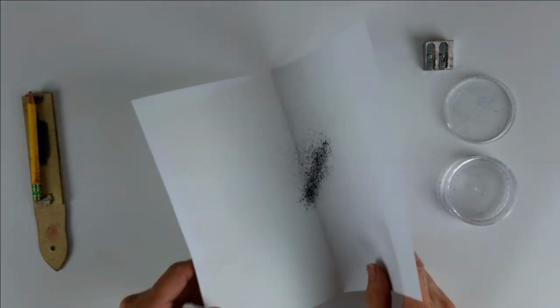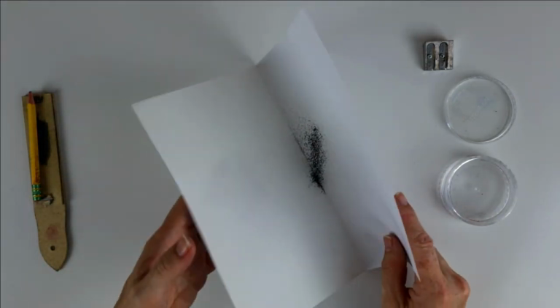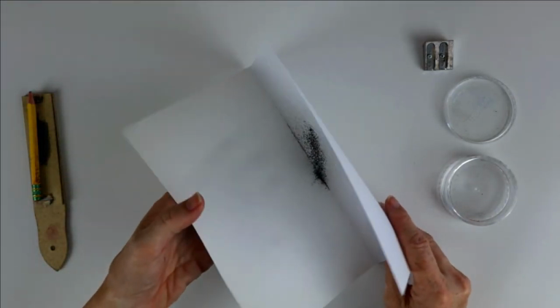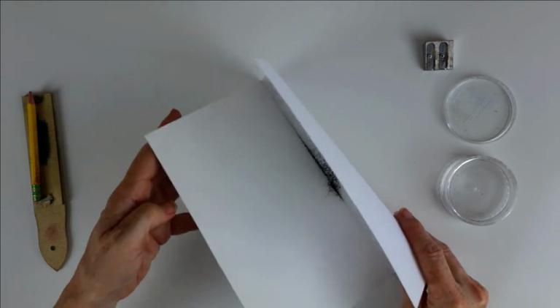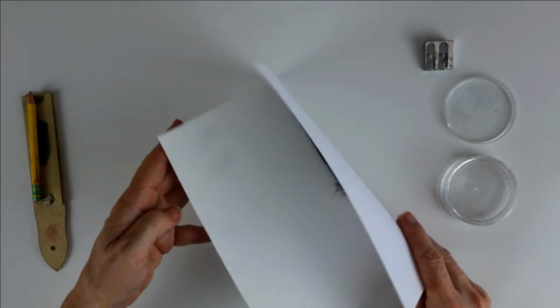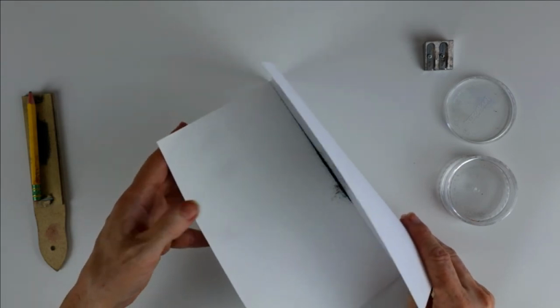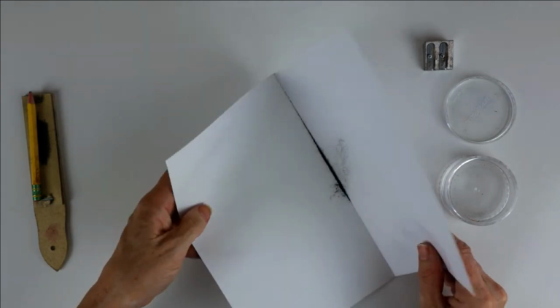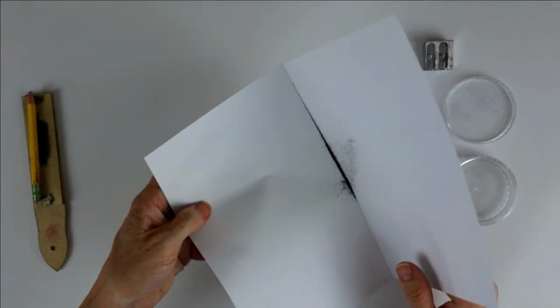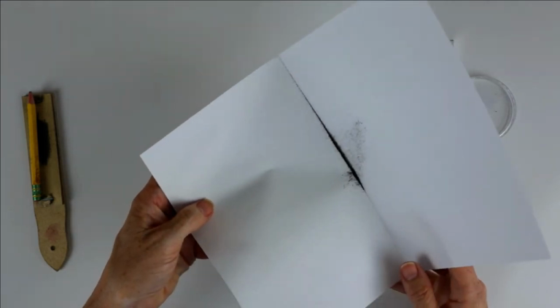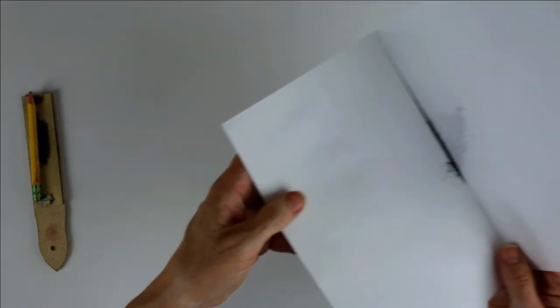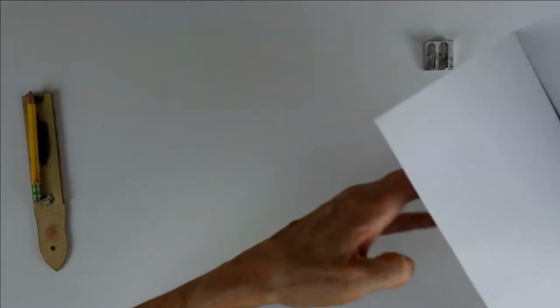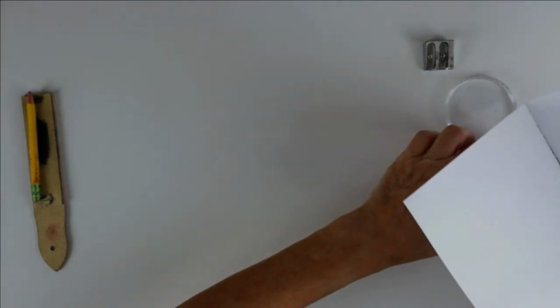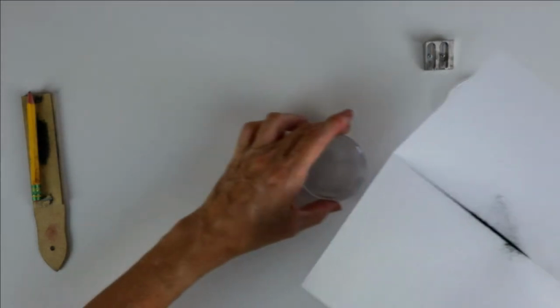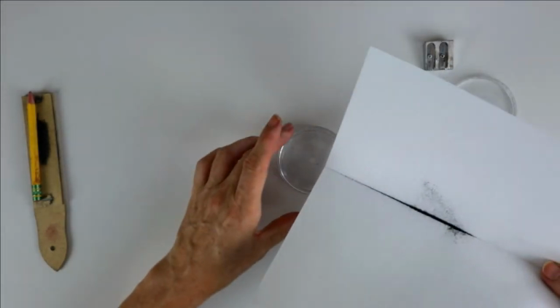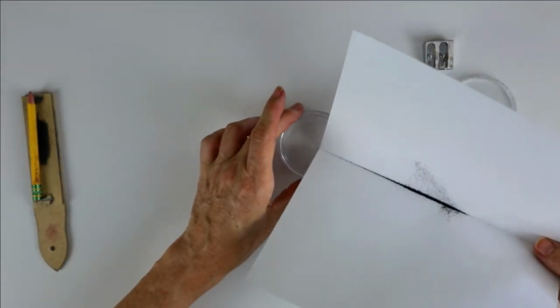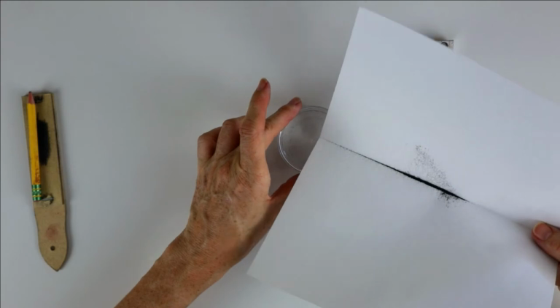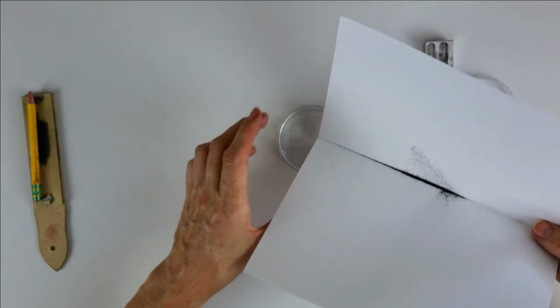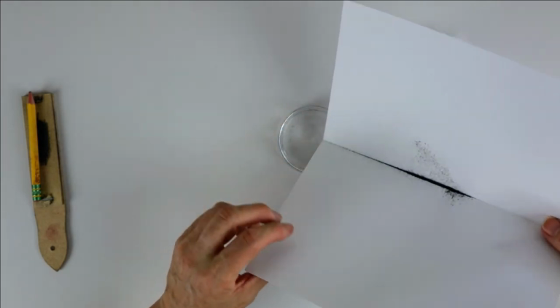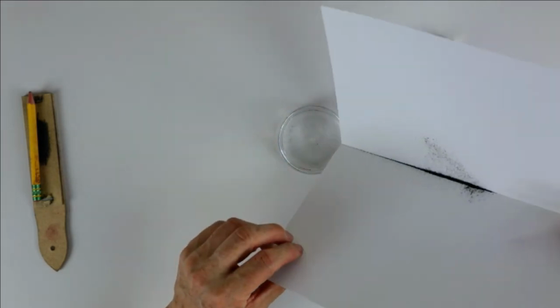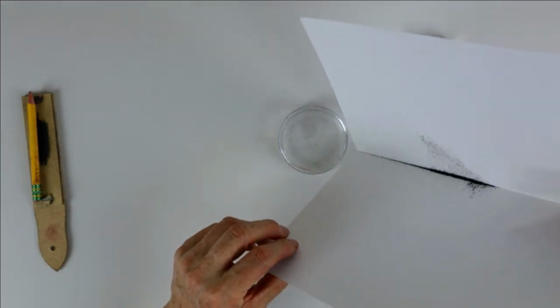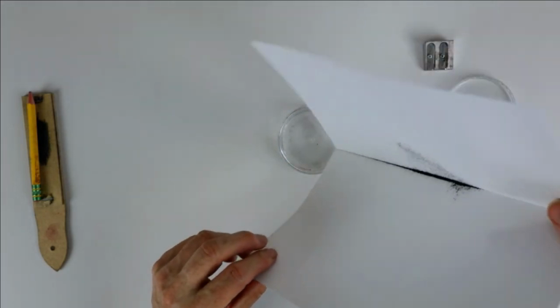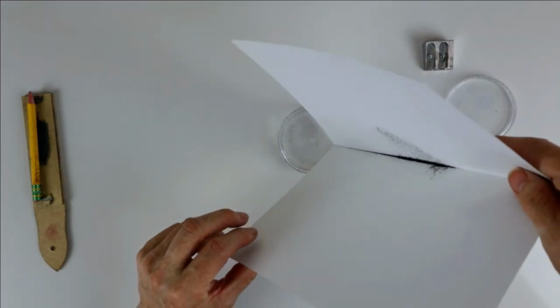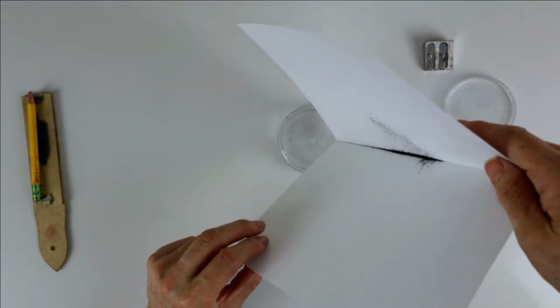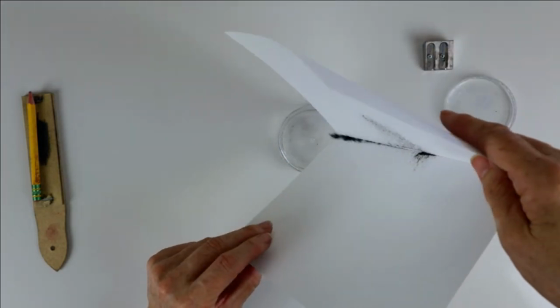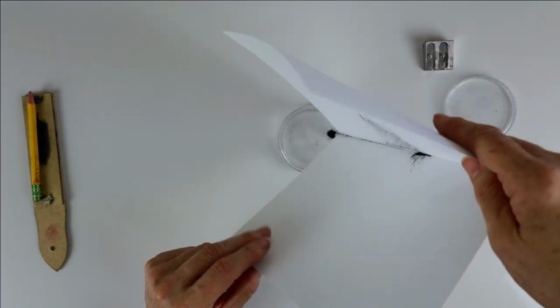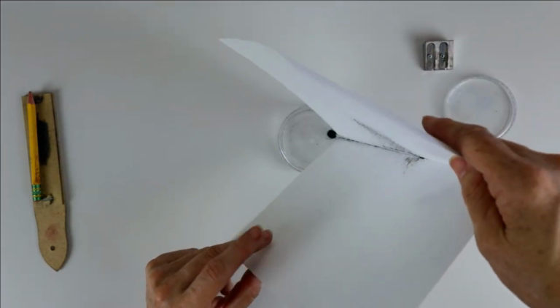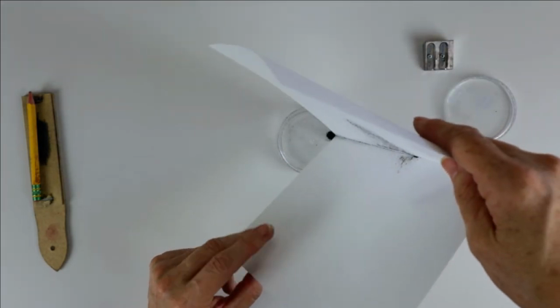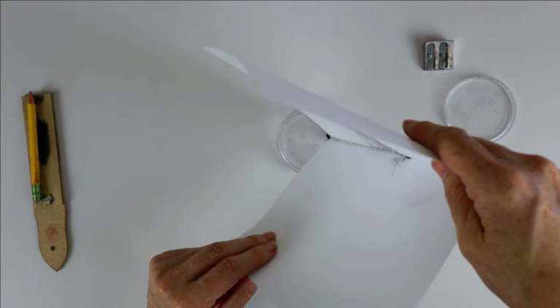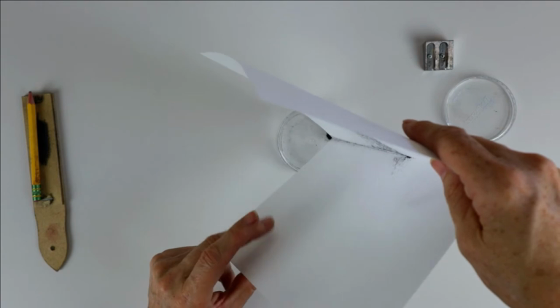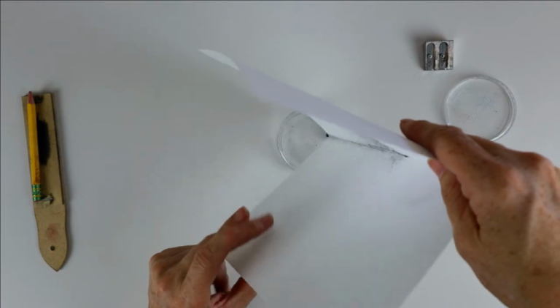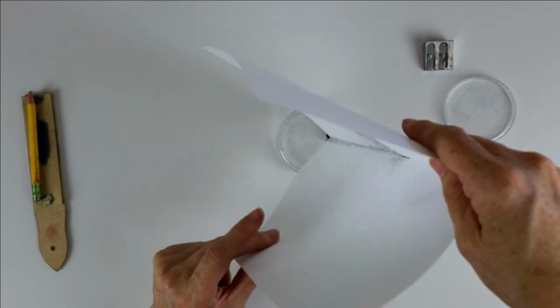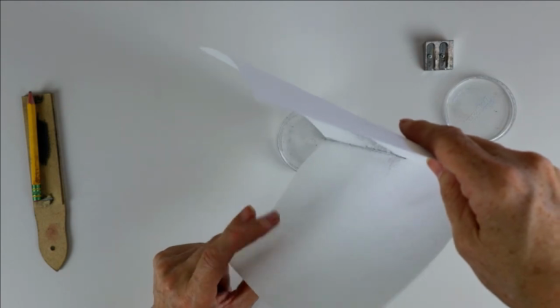Once you've got your powder onto your sheet, all you're going to do is transfer it into a shallow jar. Your jar needs to be shallow because you need access to it.